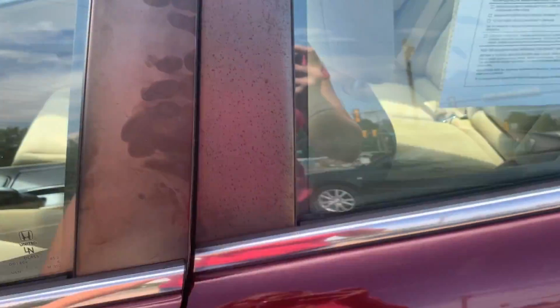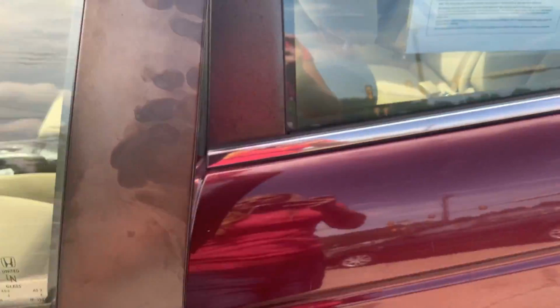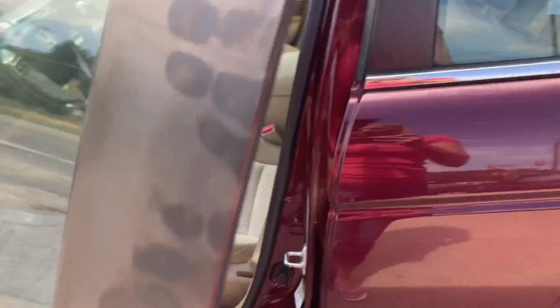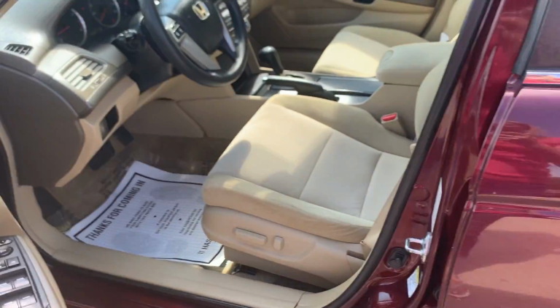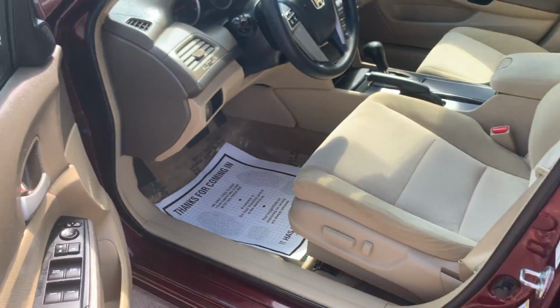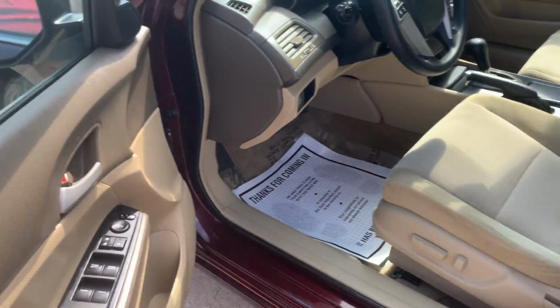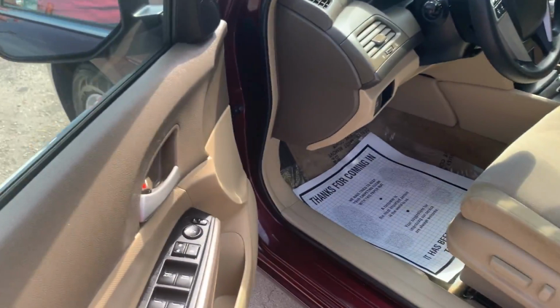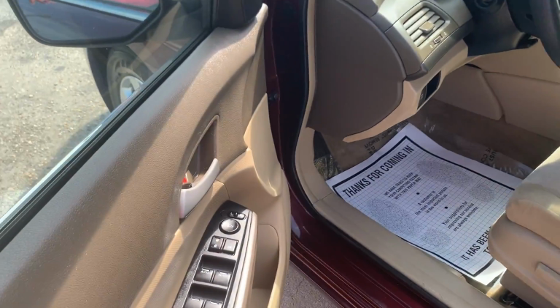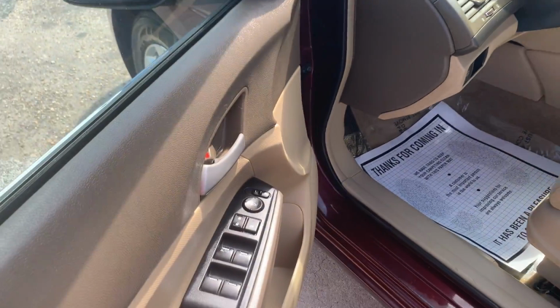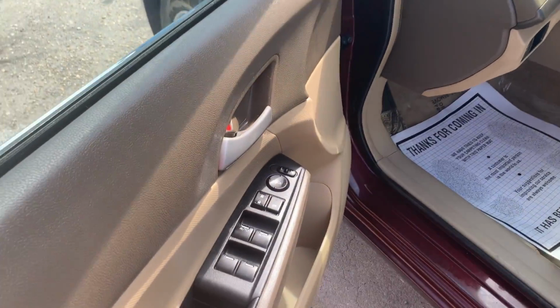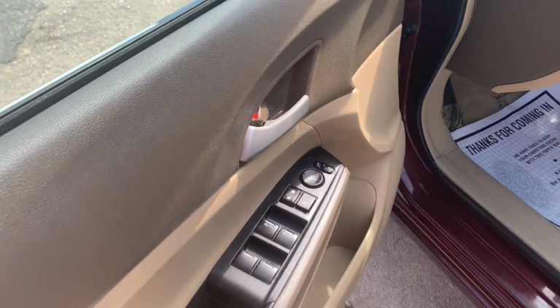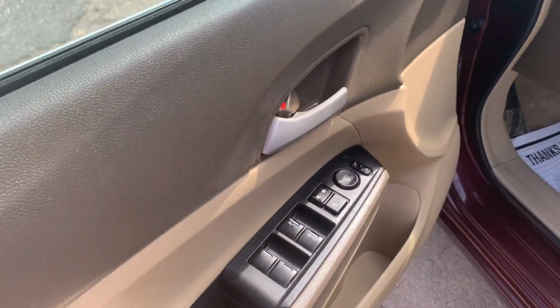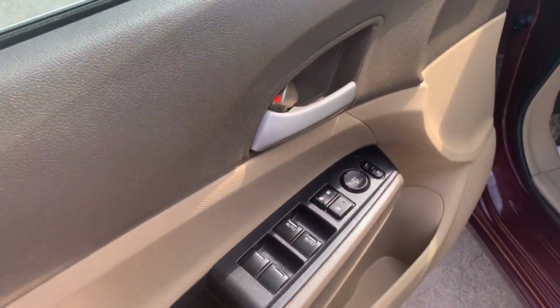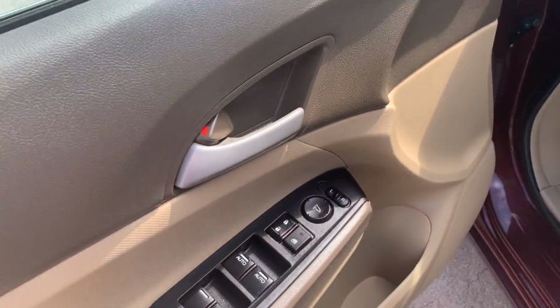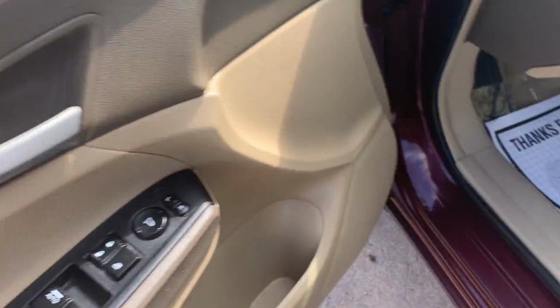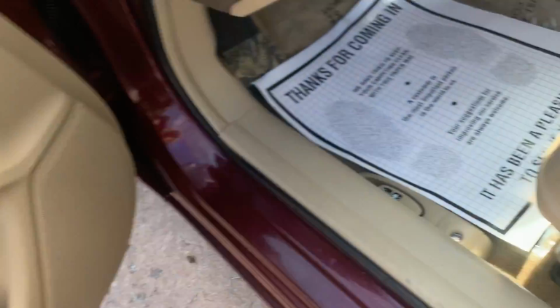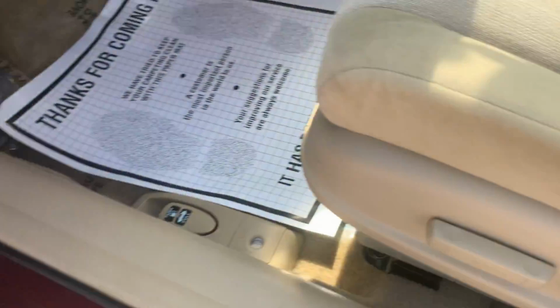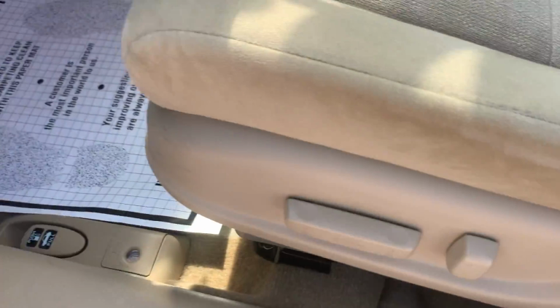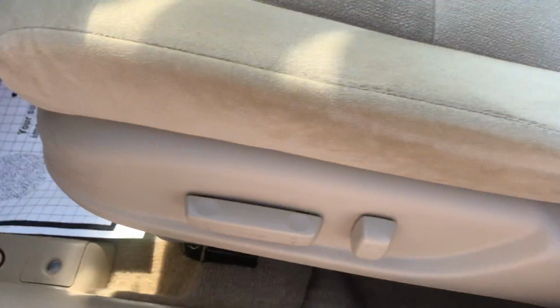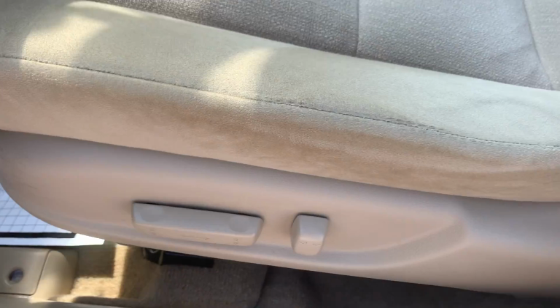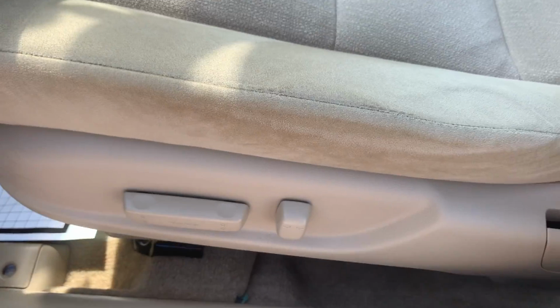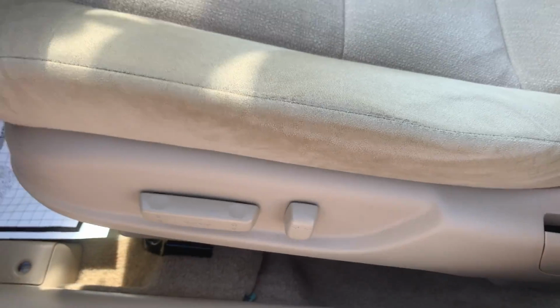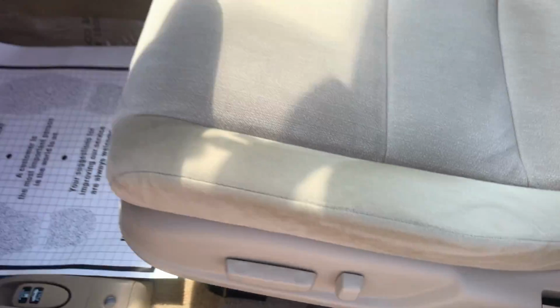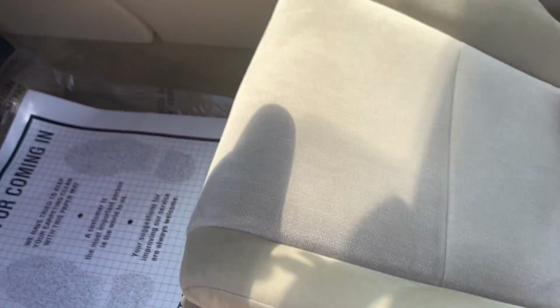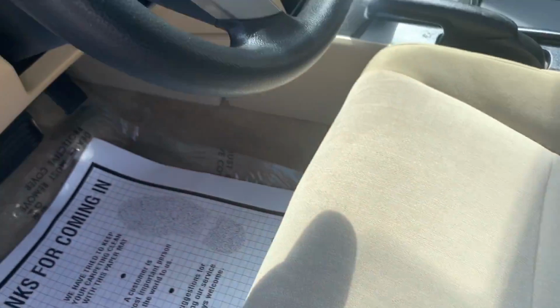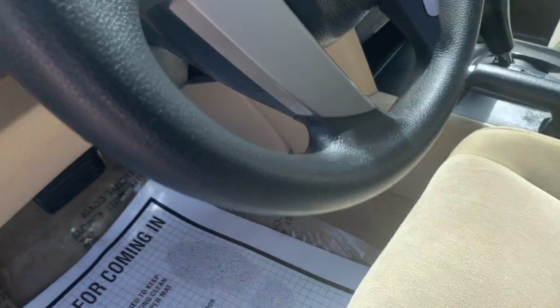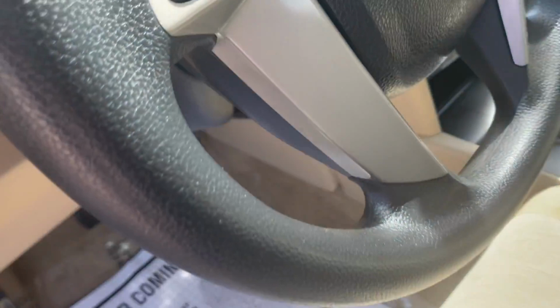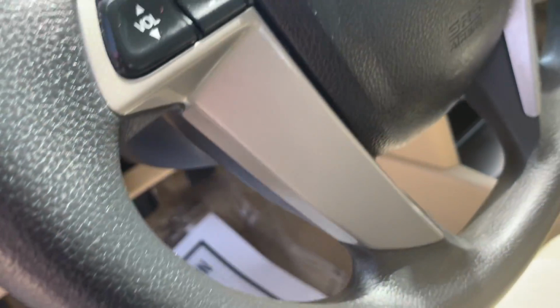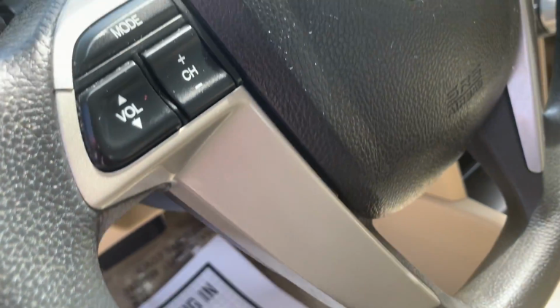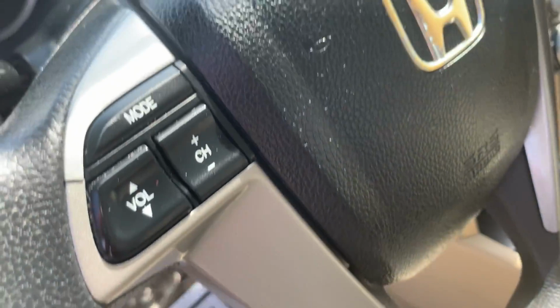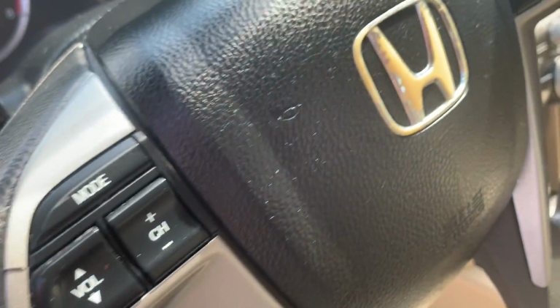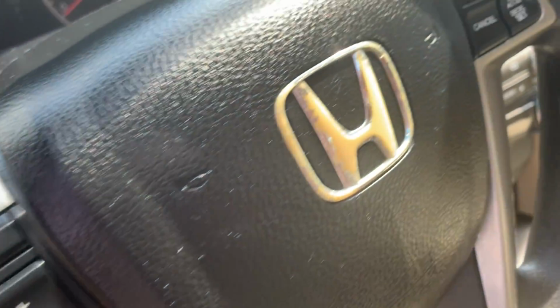Power locks, windows, and mirrors. Power driver's seat. Cruise control and stereo controls on the steering wheel.